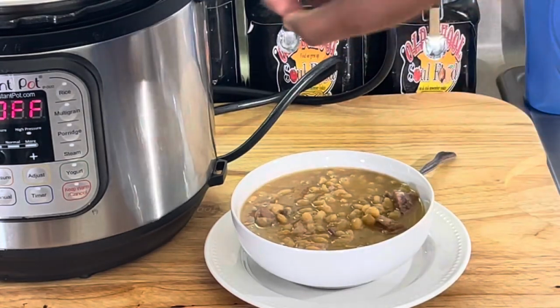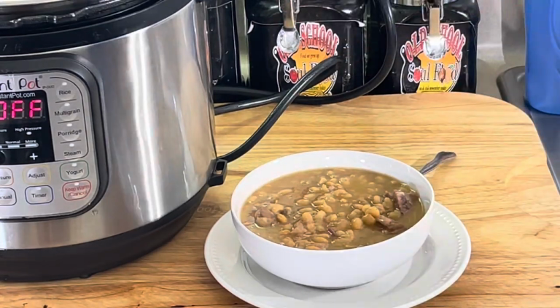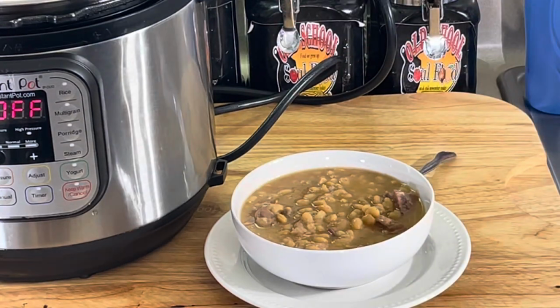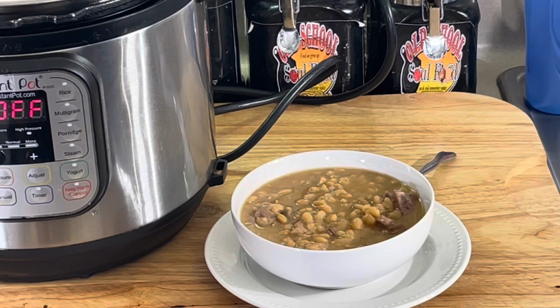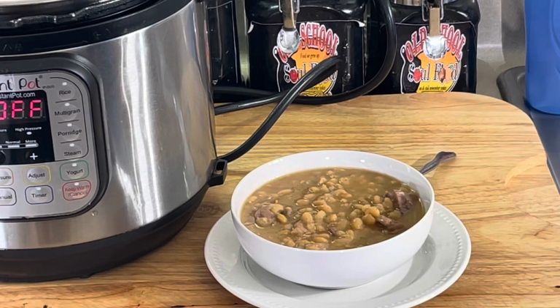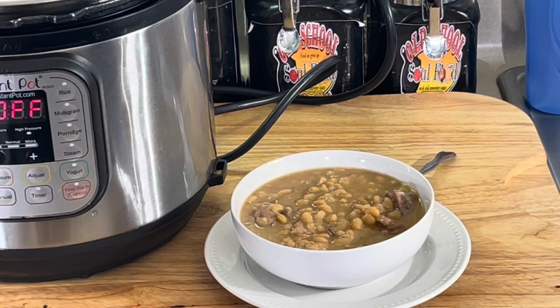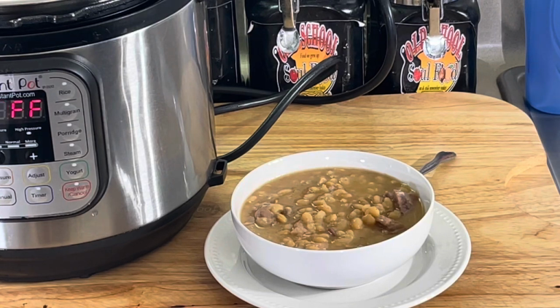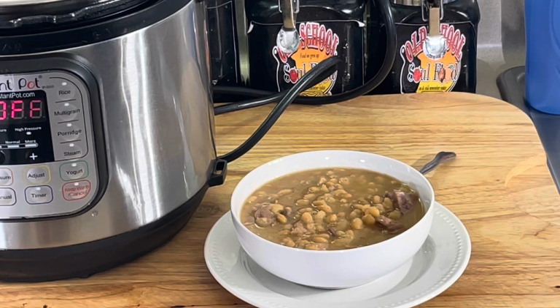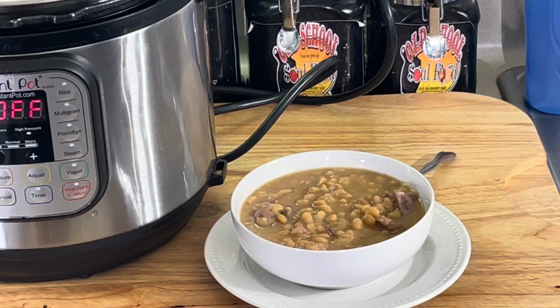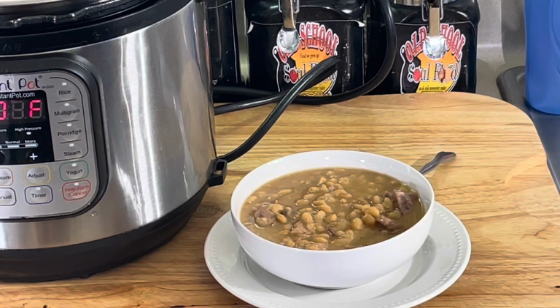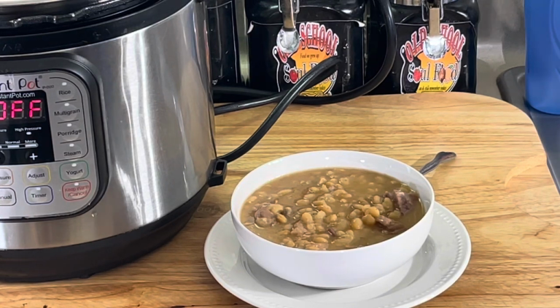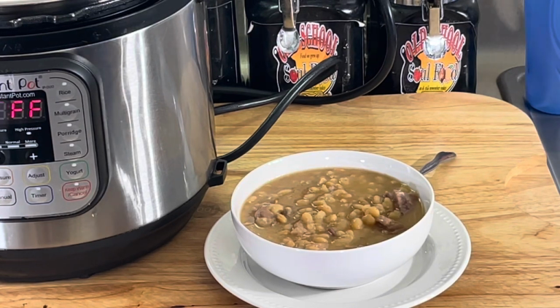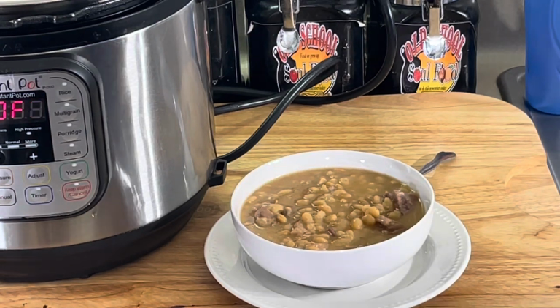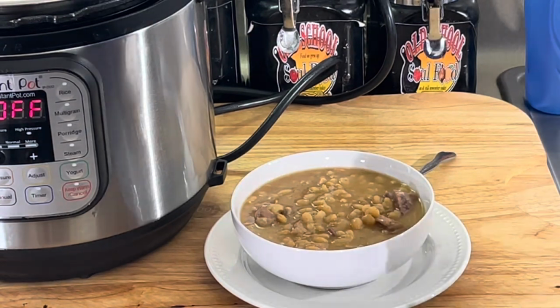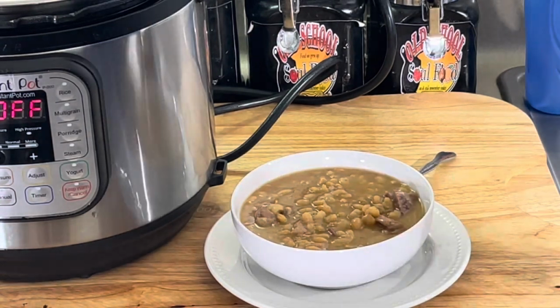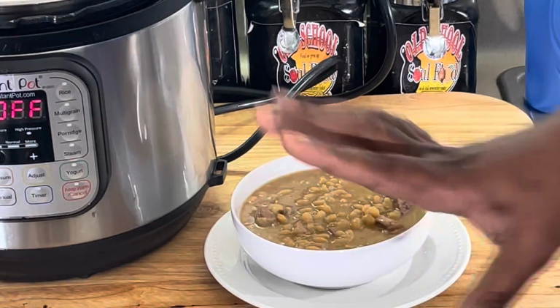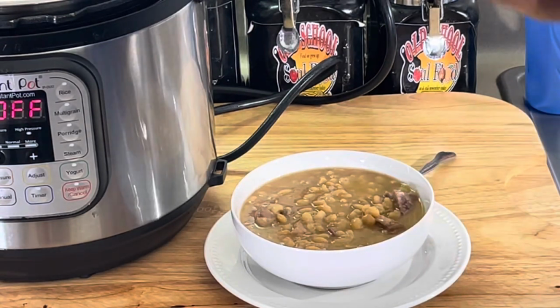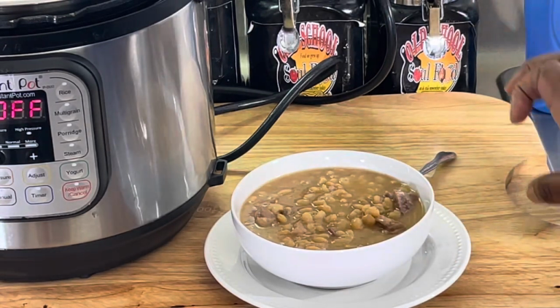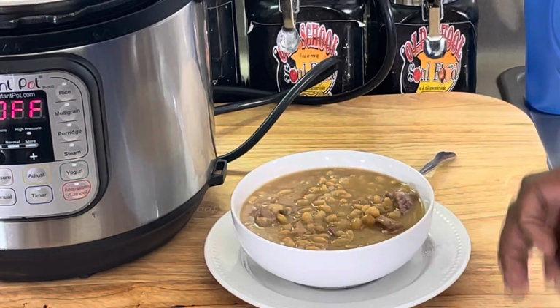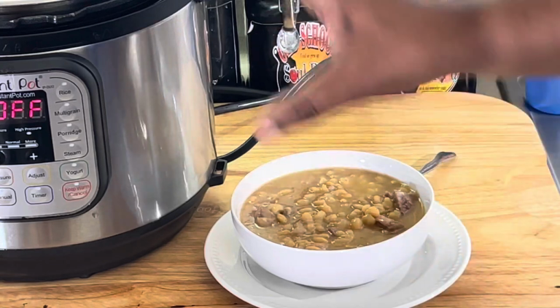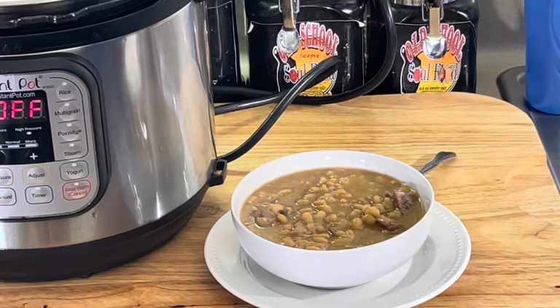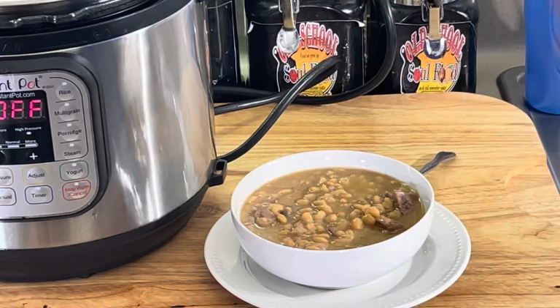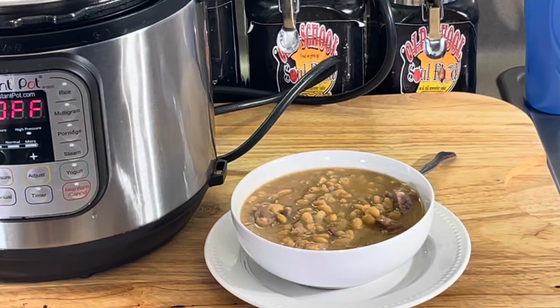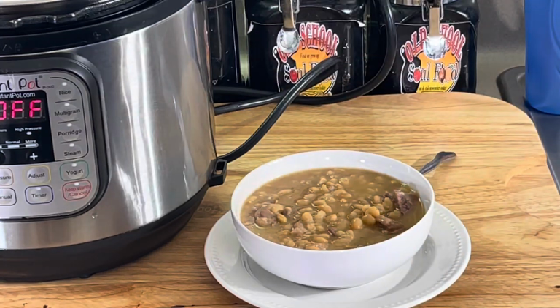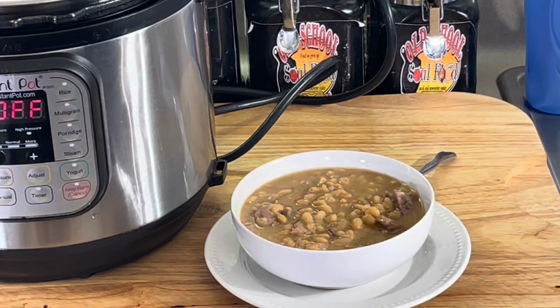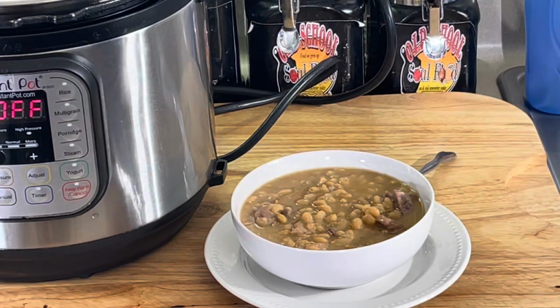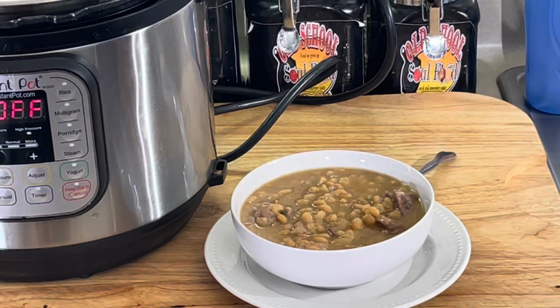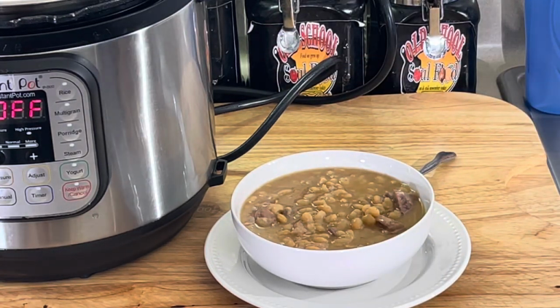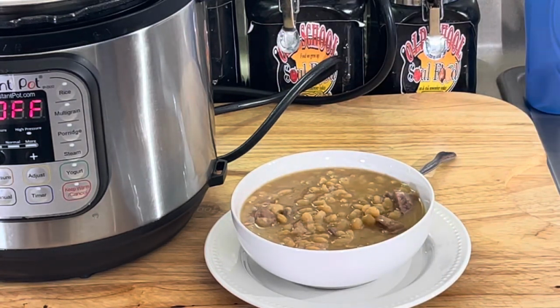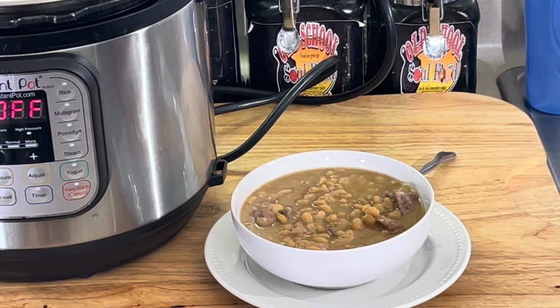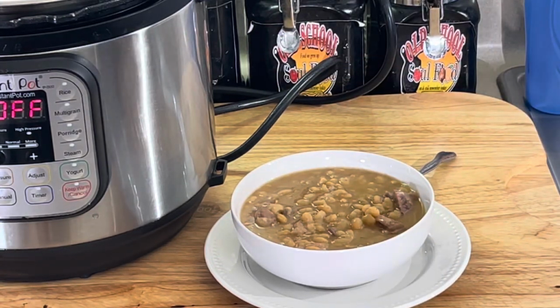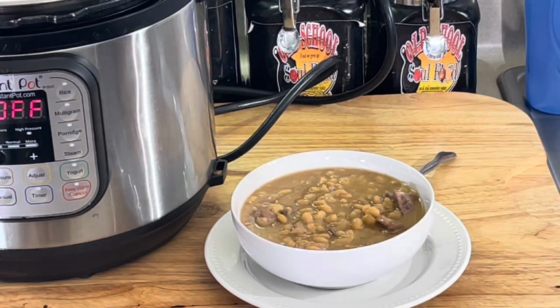90 minutes. Instant Pot. You don't have an Instant Pot? Get one. Keep telling y'all — you don't have to heat up the stove. Set it, go to sleep for the hour and a half, and you got a perfect pot of beans.